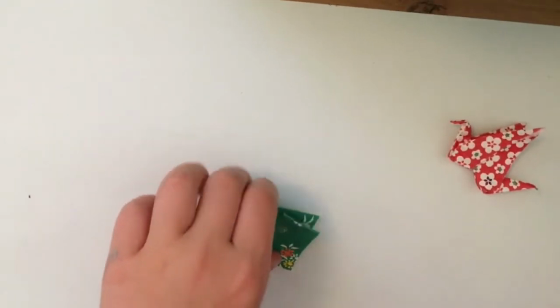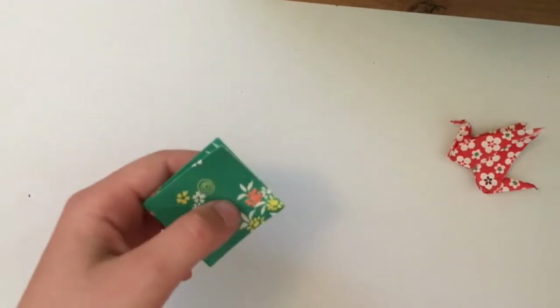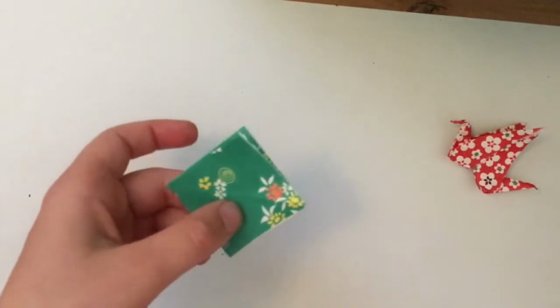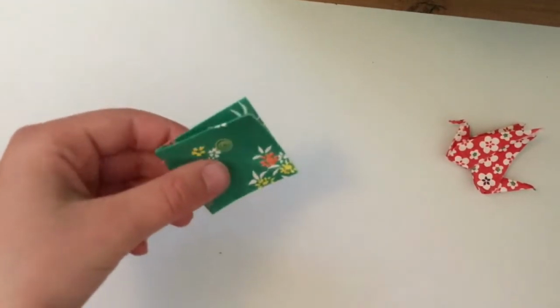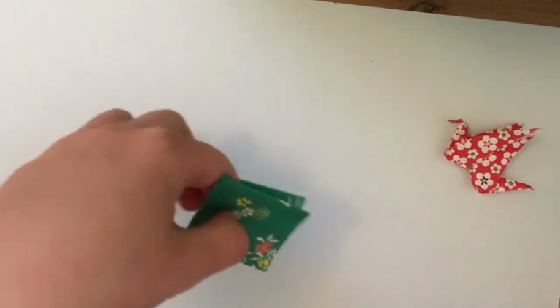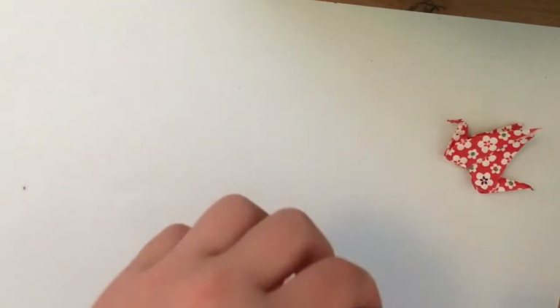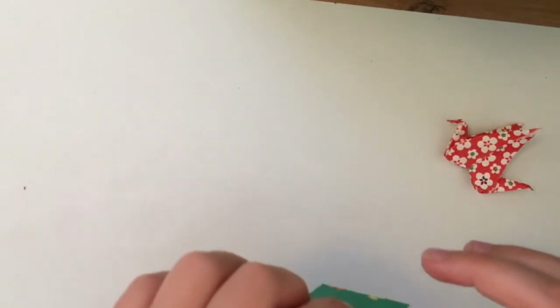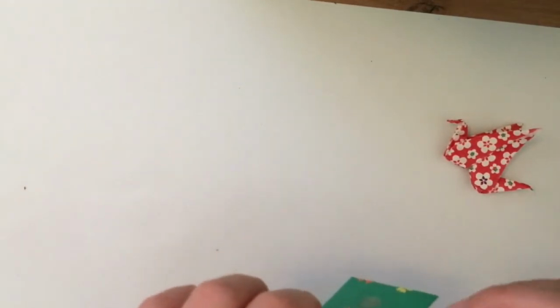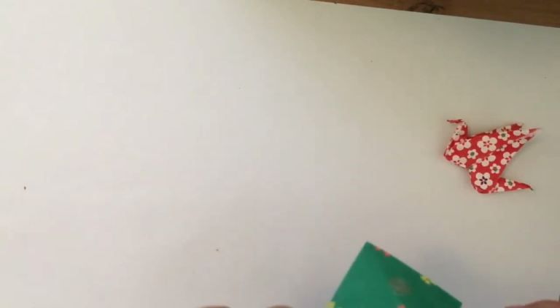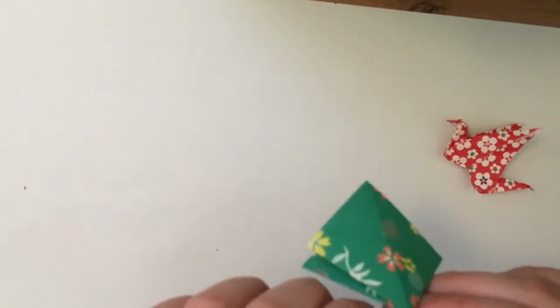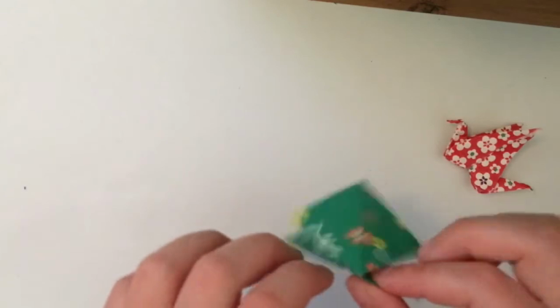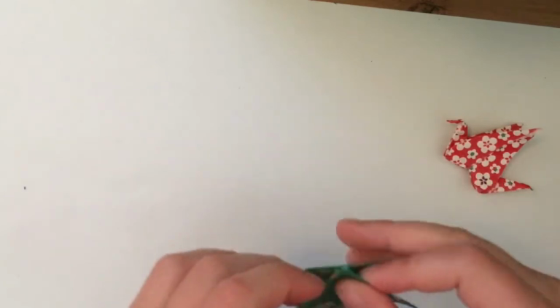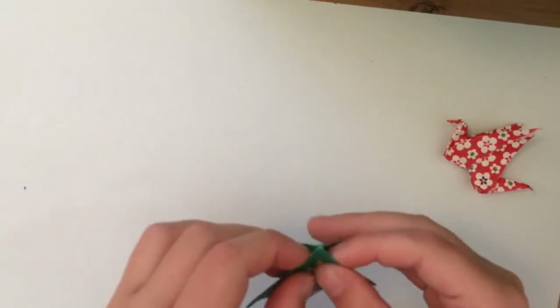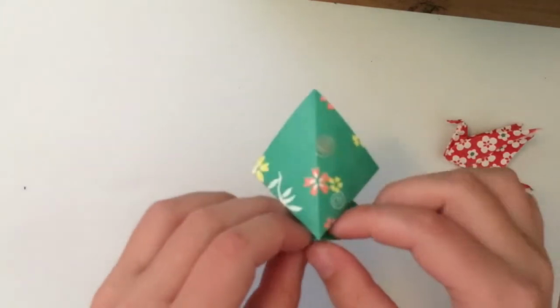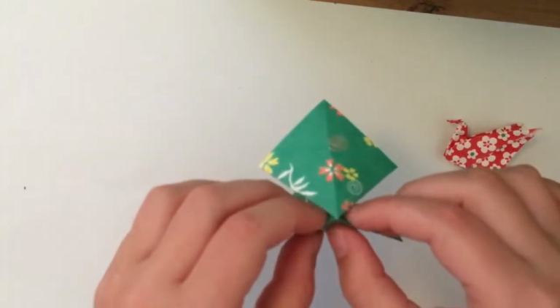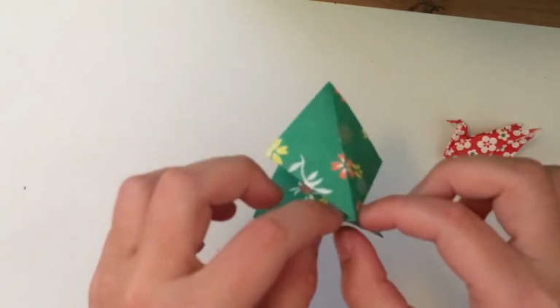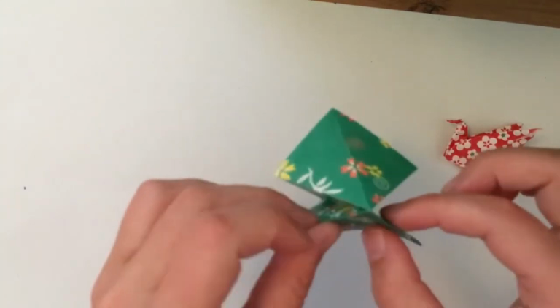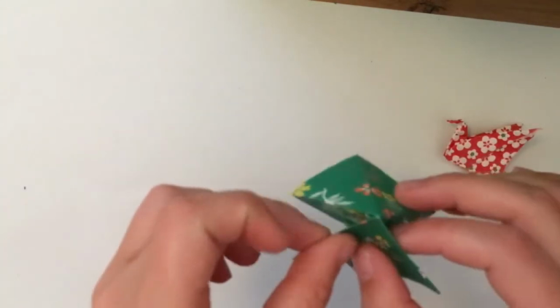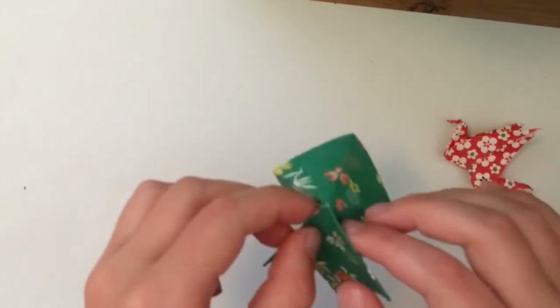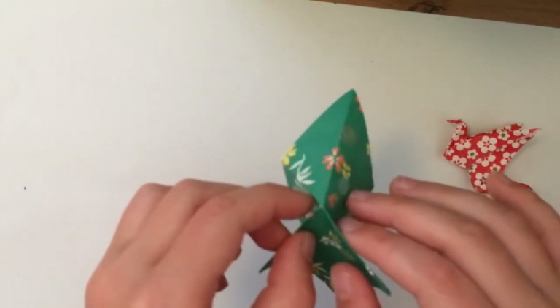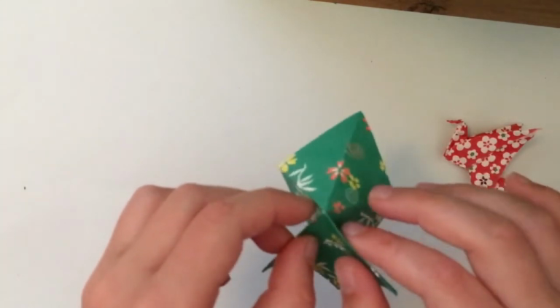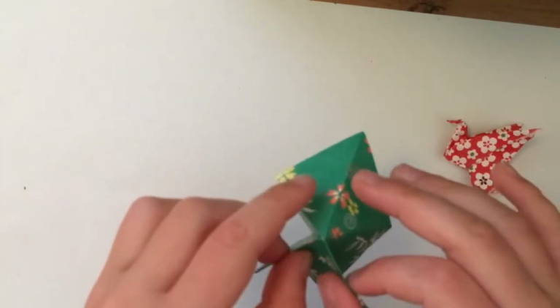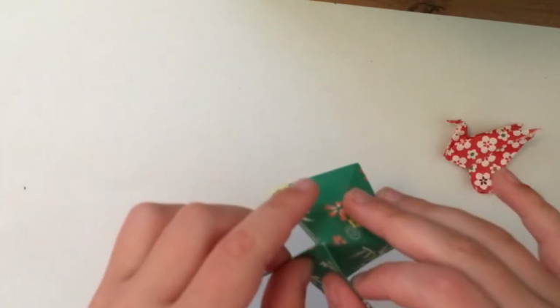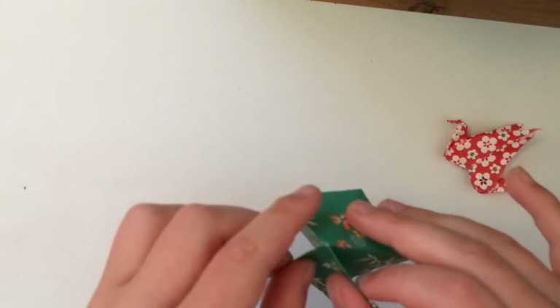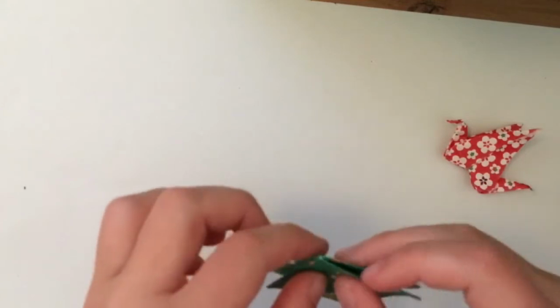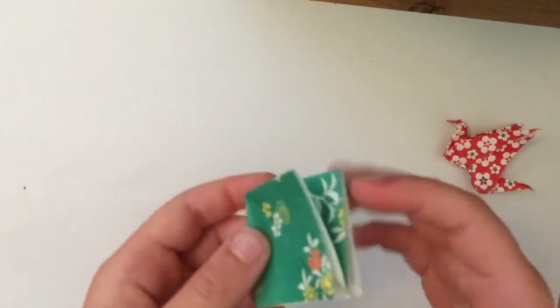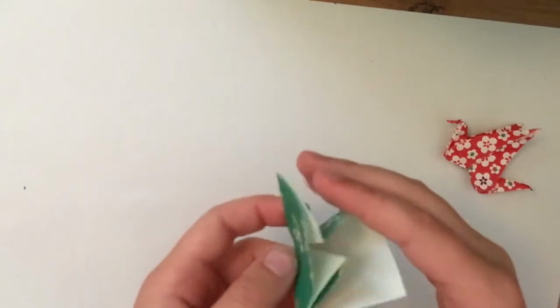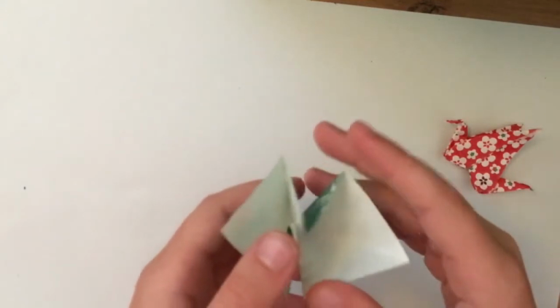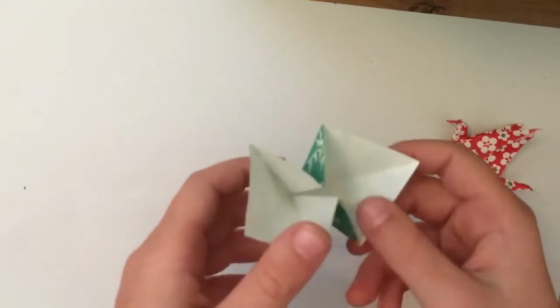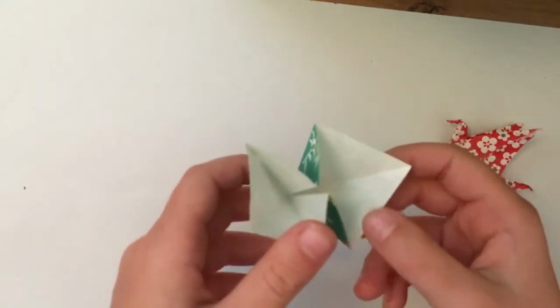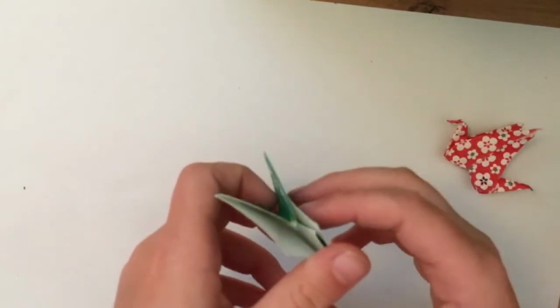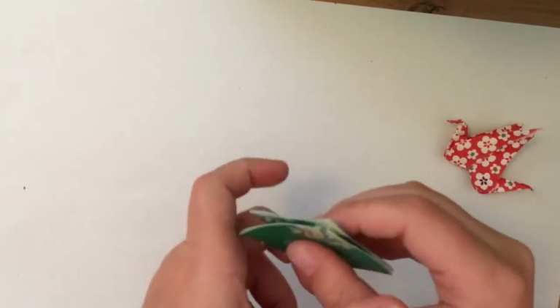If it's a square shape it doesn't matter, just turn it around. Make sure the point where all the flaps are coming off from is at the top, and the closed bit is at the bottom.